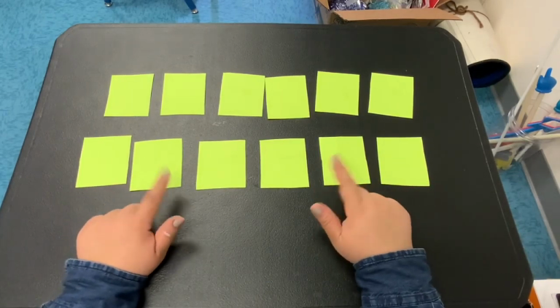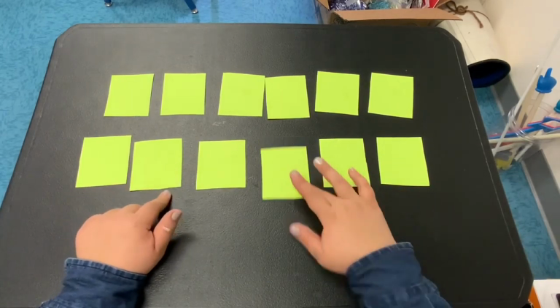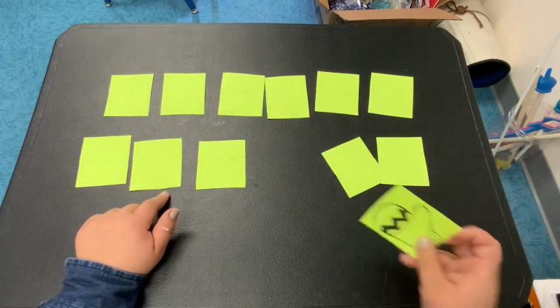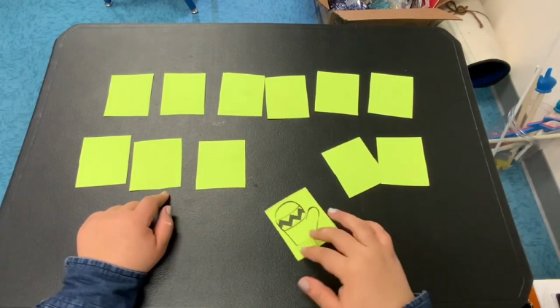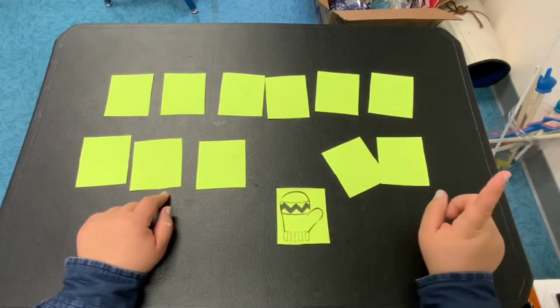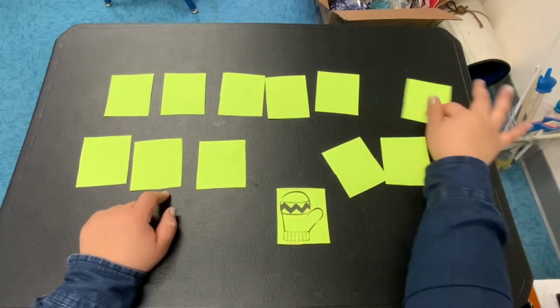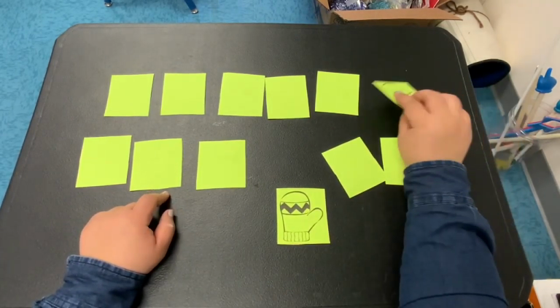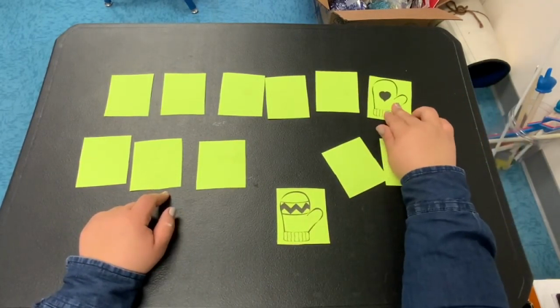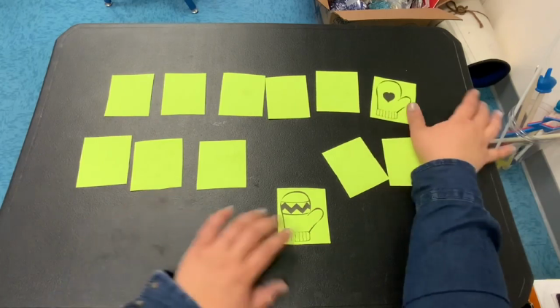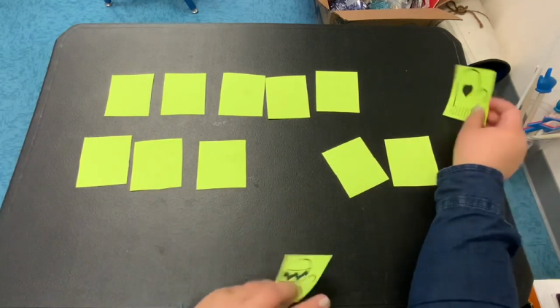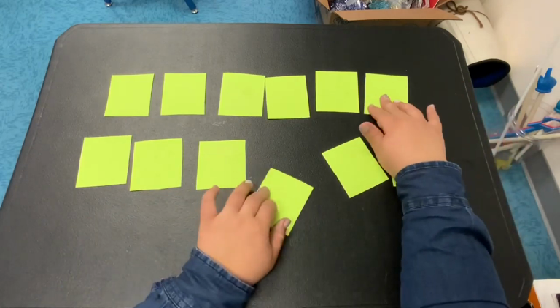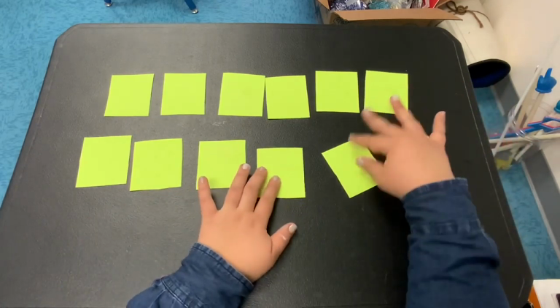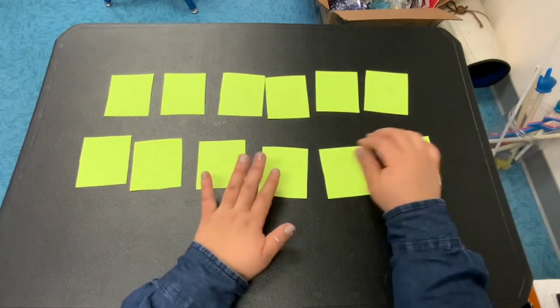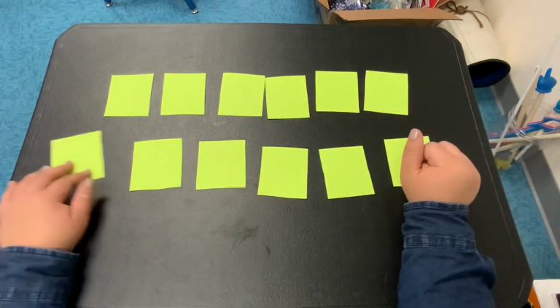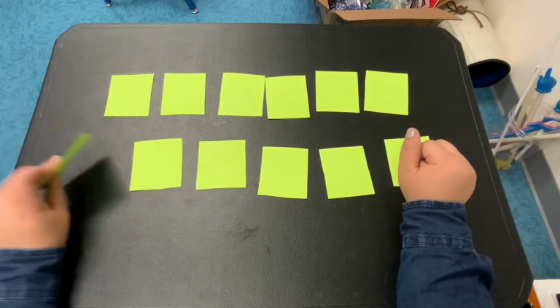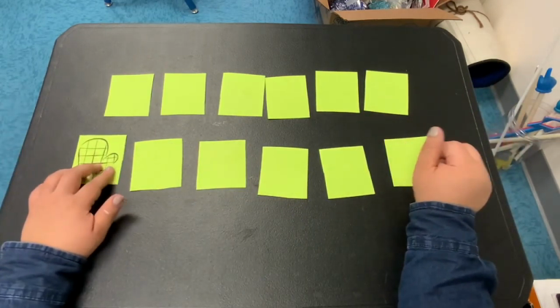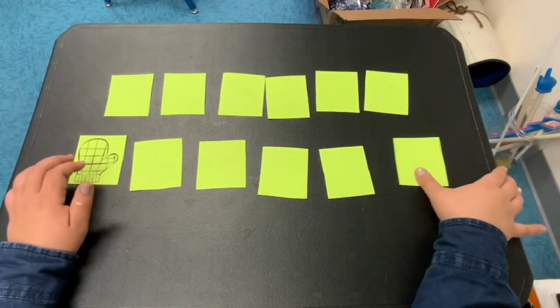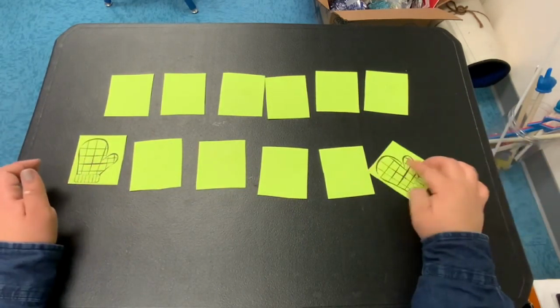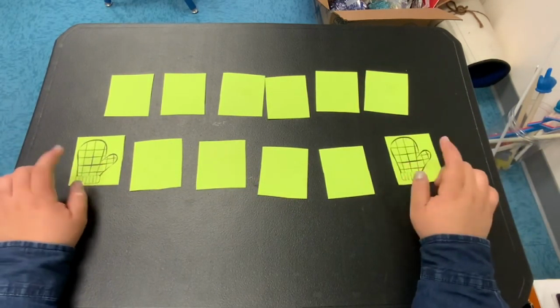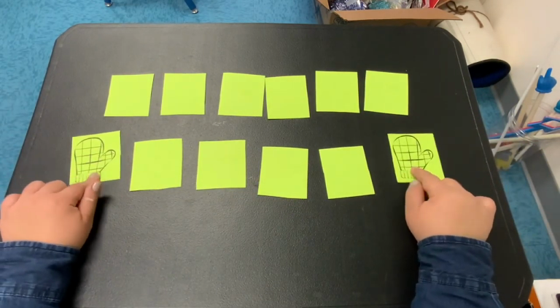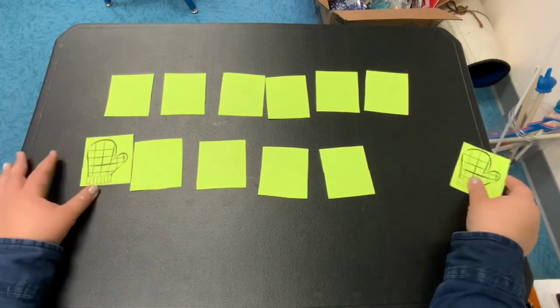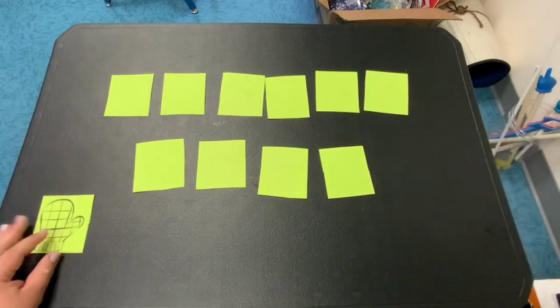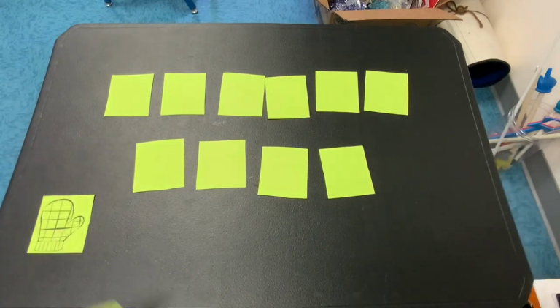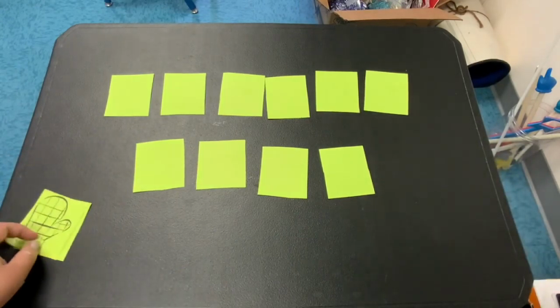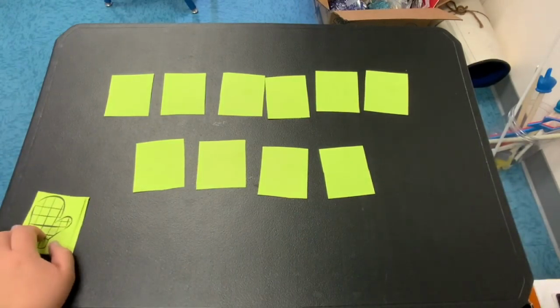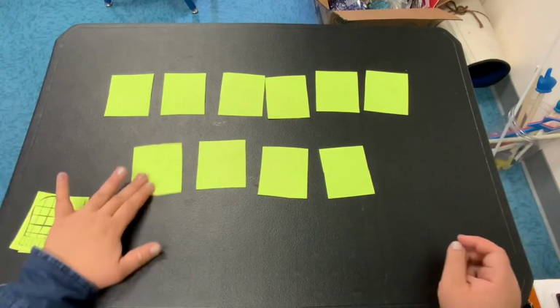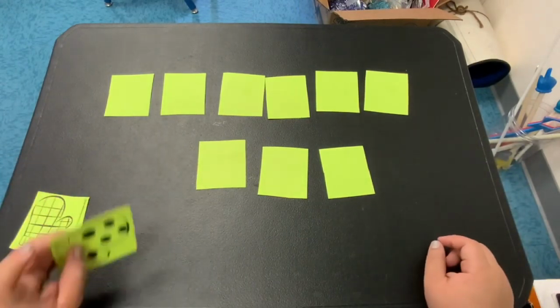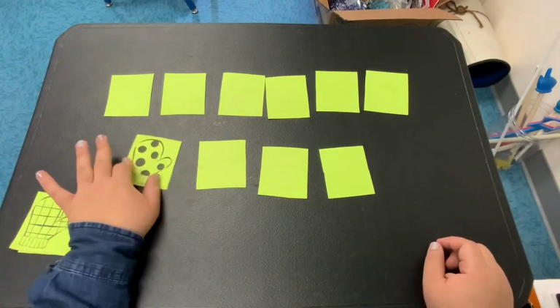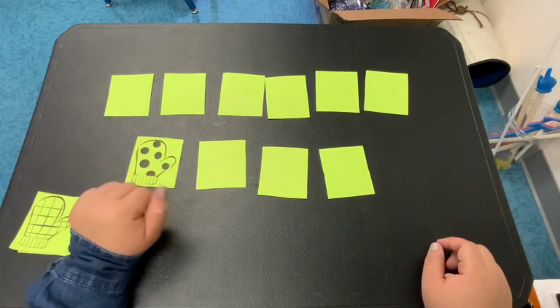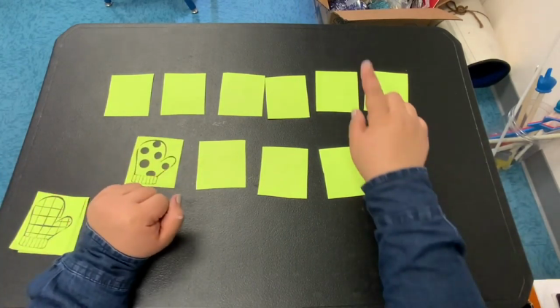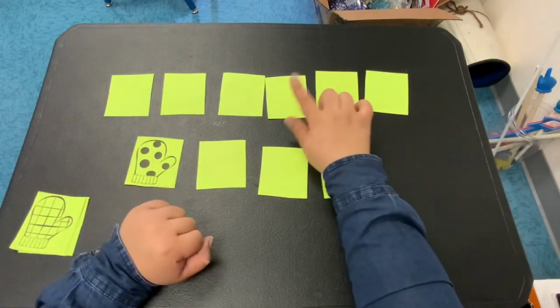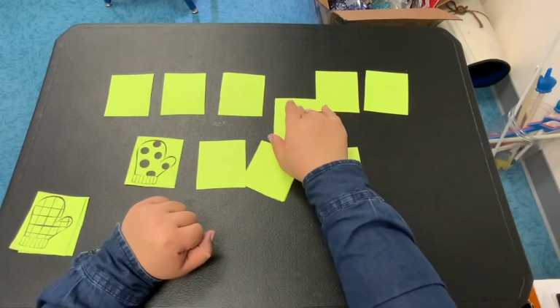Okay, now that your cards are all cut up, go ahead and shuffle them up. And when you're done shuffling, put them down. Don't look at them — no cheating. And we're going to start playing the game.